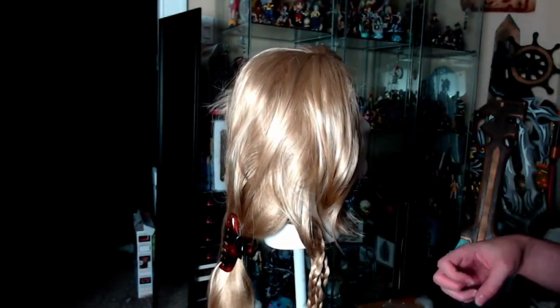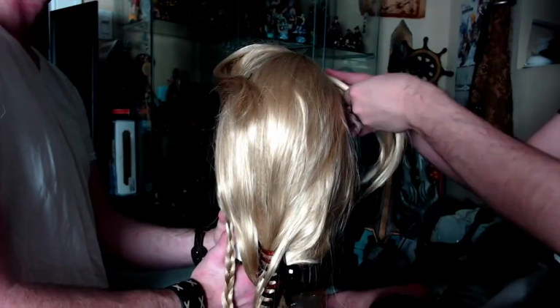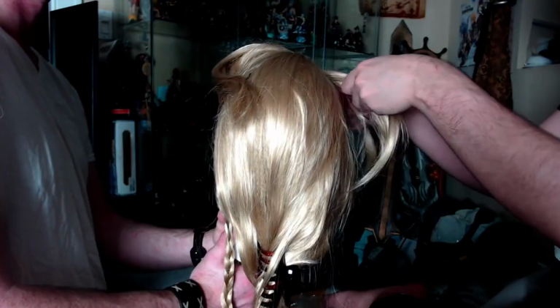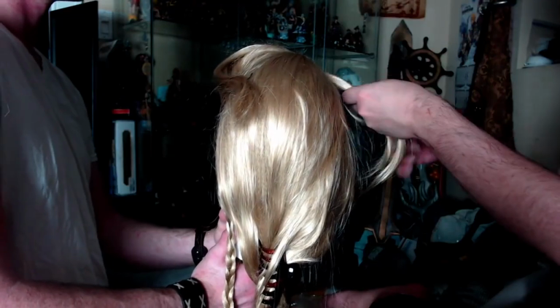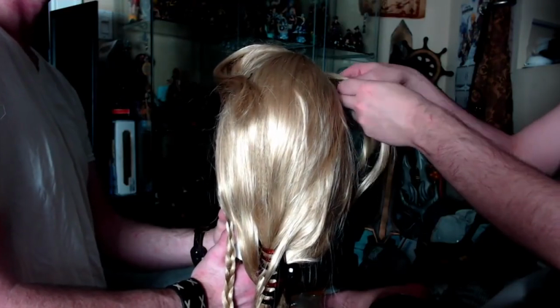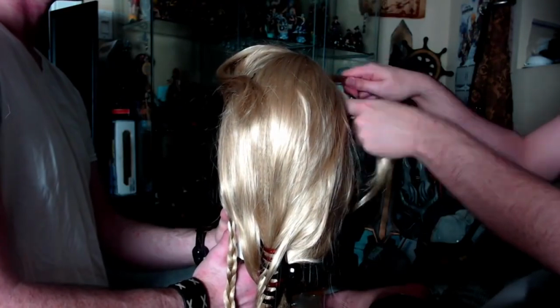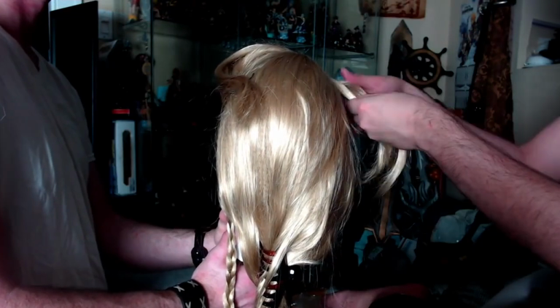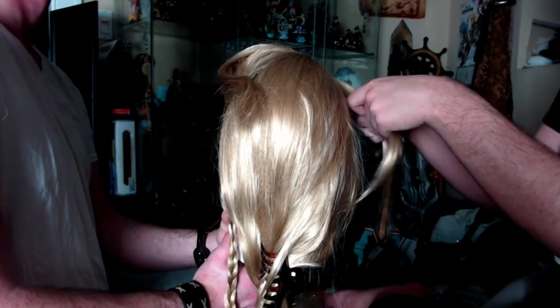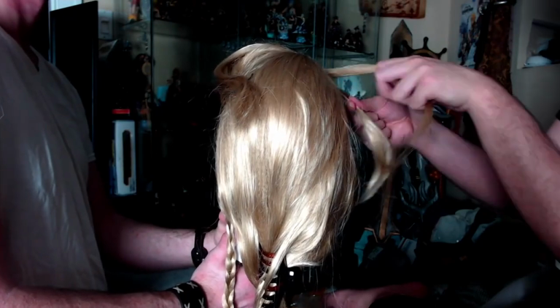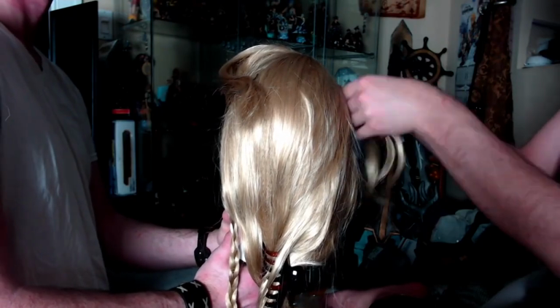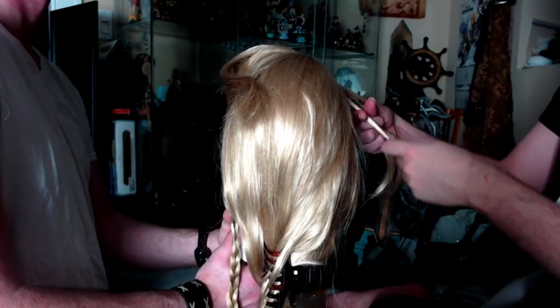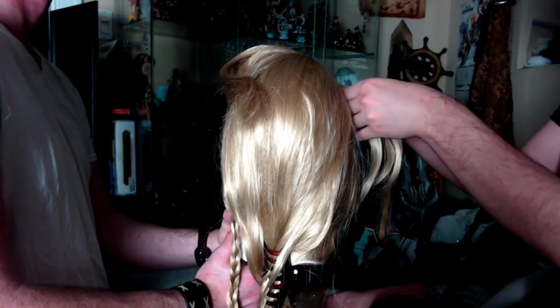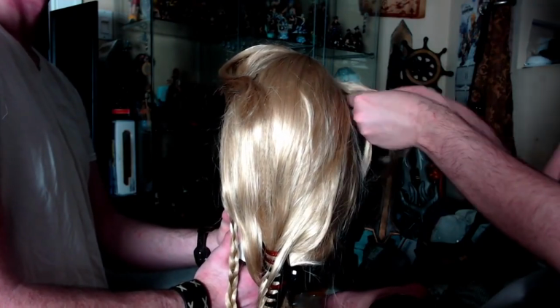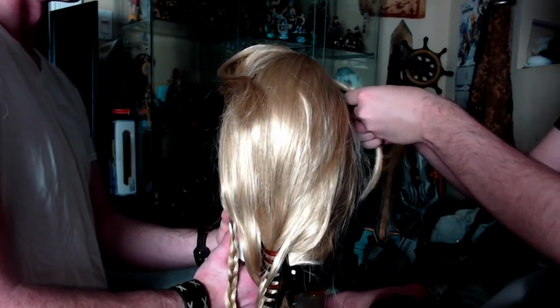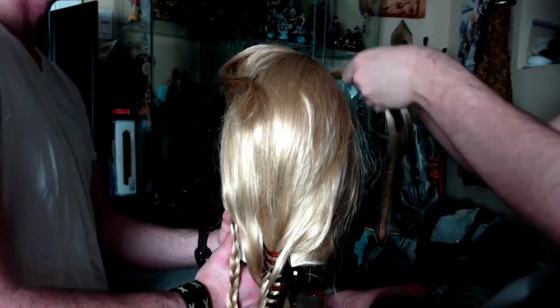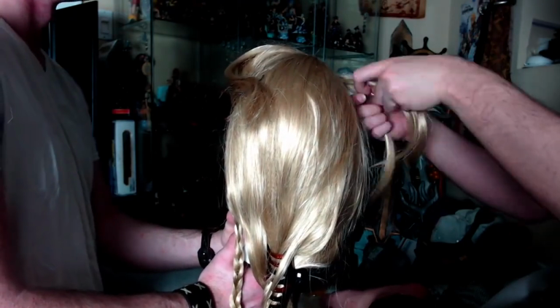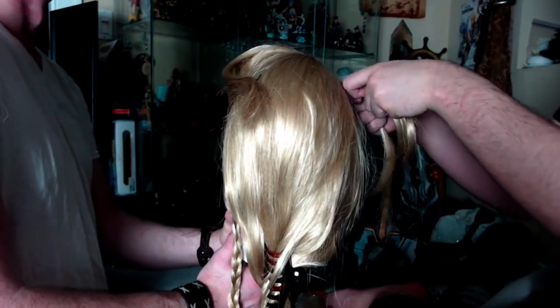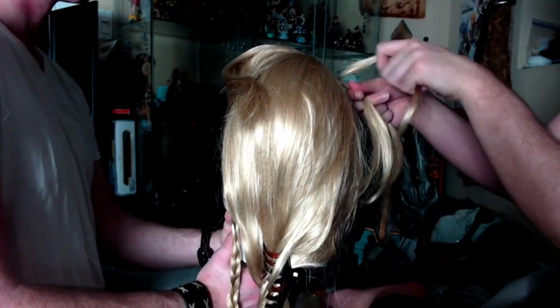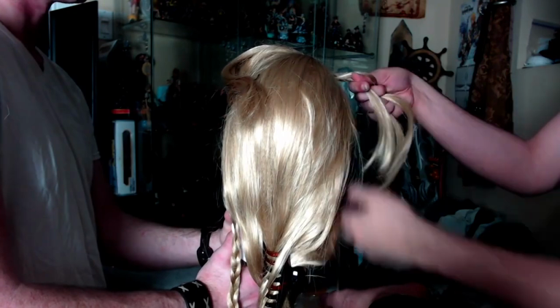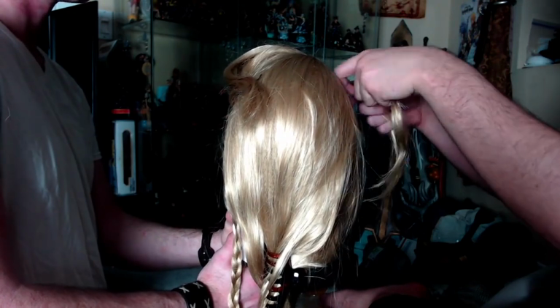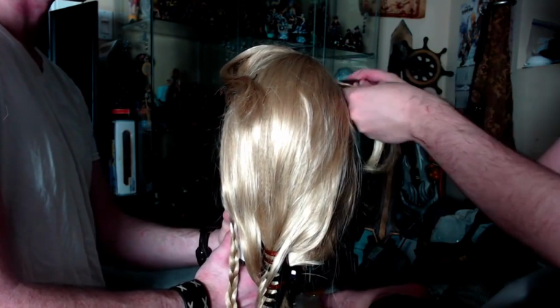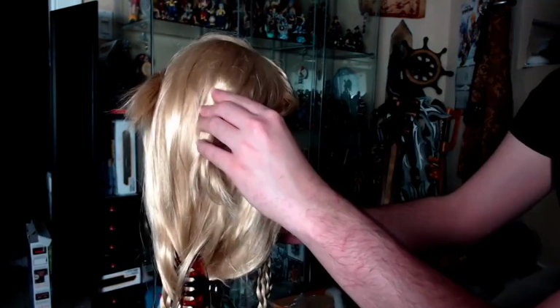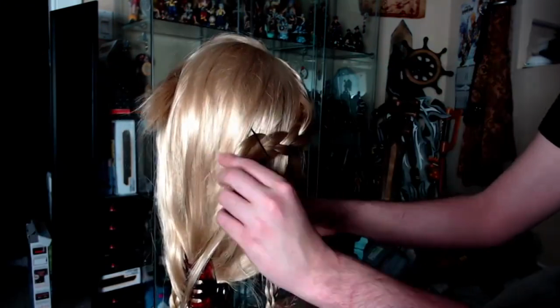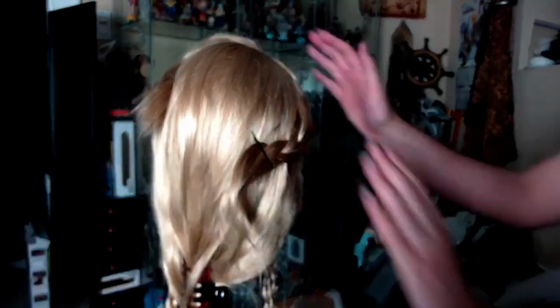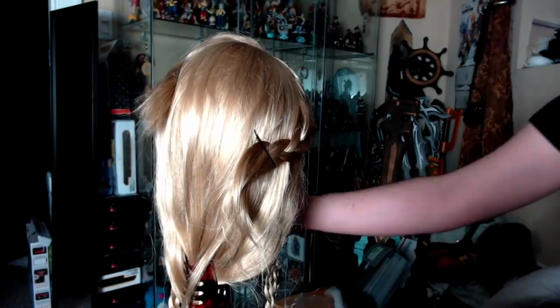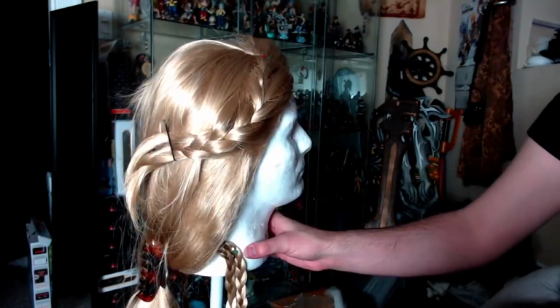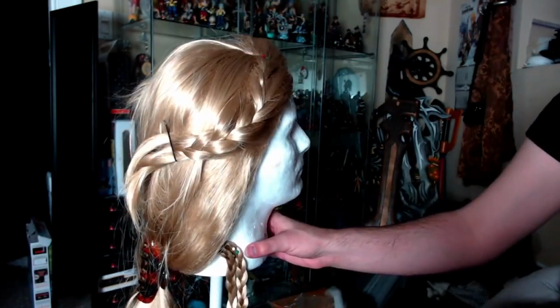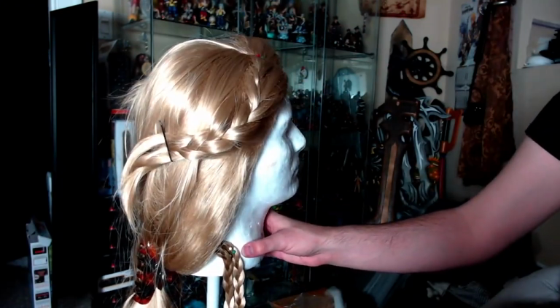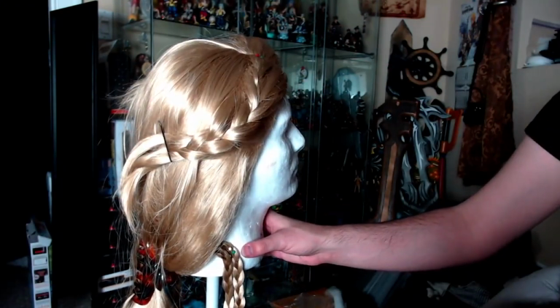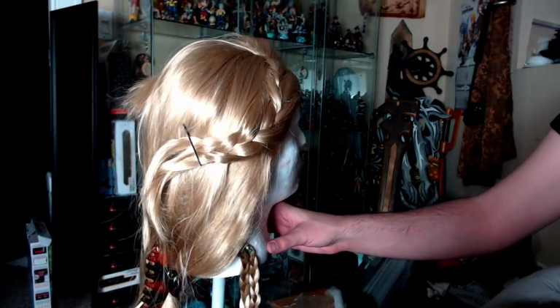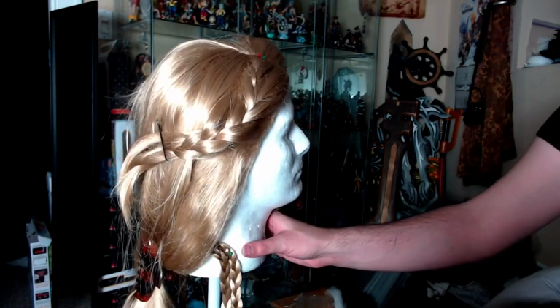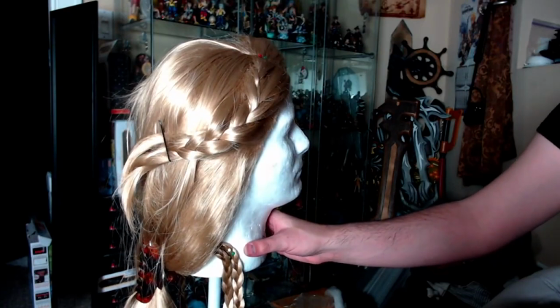I needed a little assistance on this part because the wig kept moving, so I asked Andrew if he could hold the wig while I braided it. The proper braid for Rapunzel is a Dutch braid, but I have dumb hands so I just did a normal braid. Now that that's done, just pin that one out of the way as well.